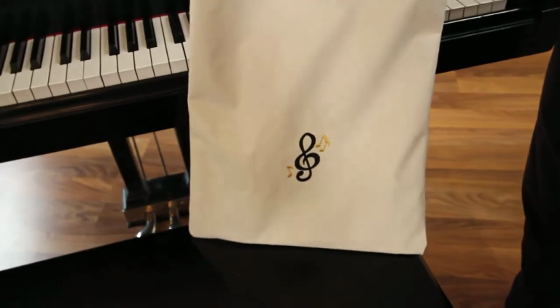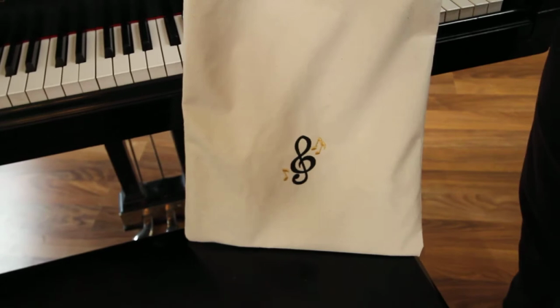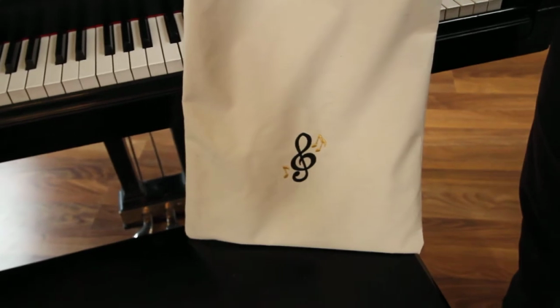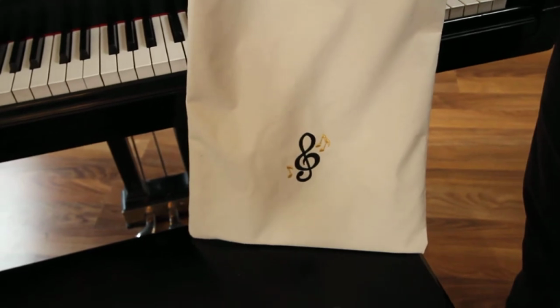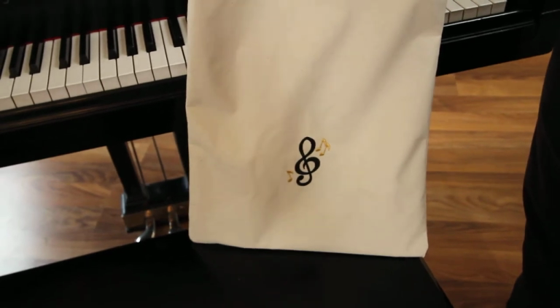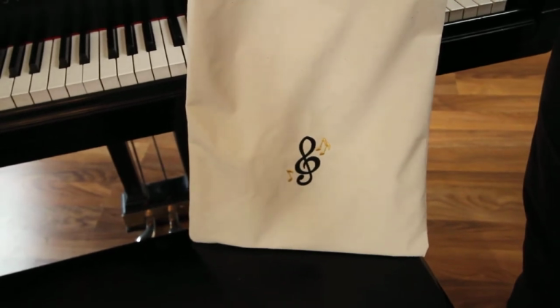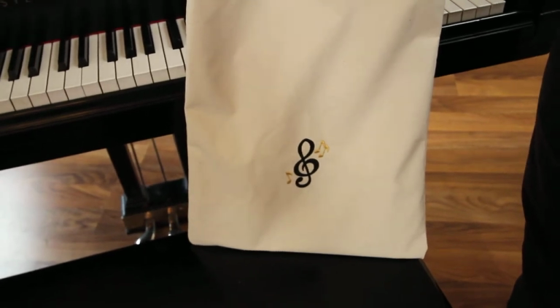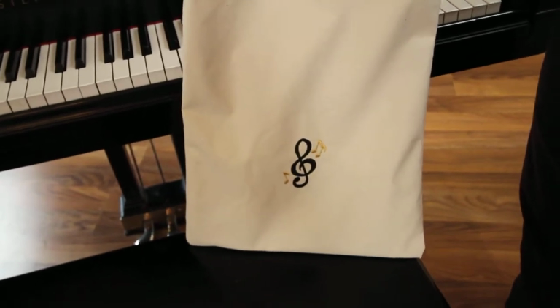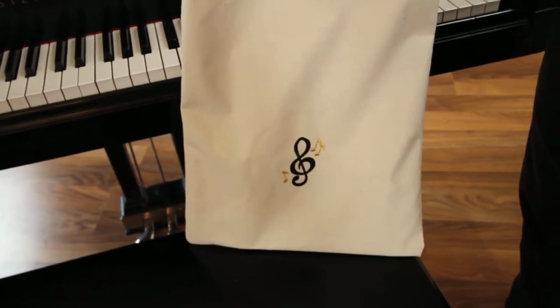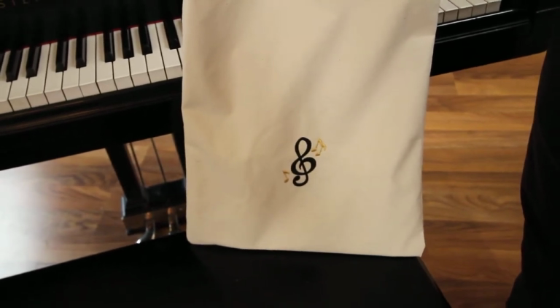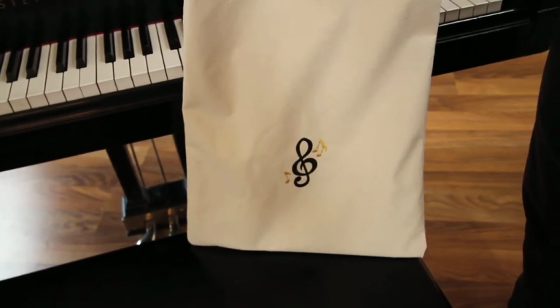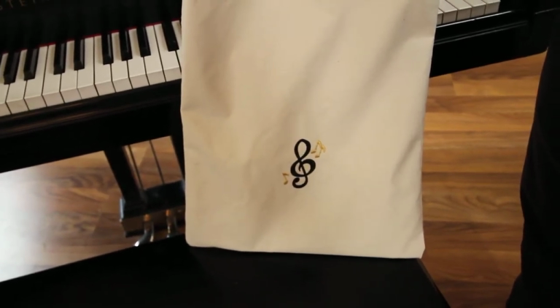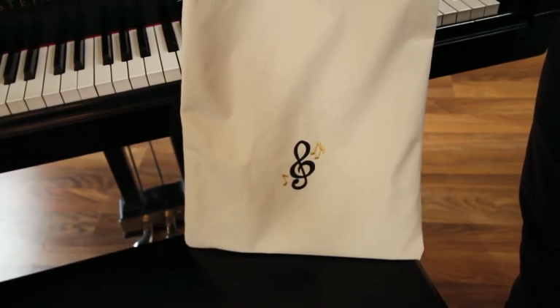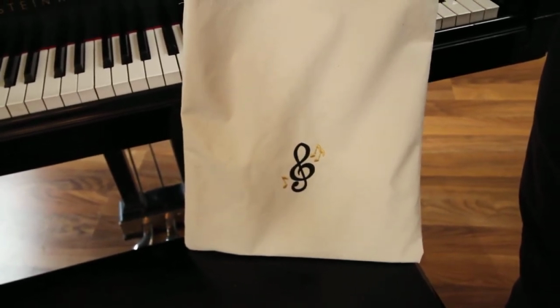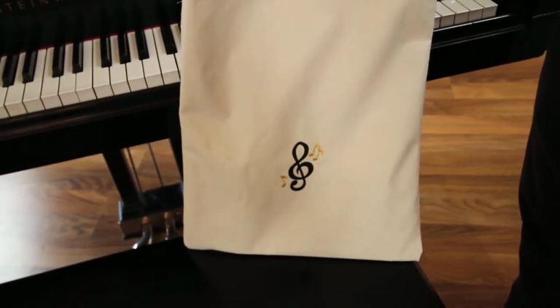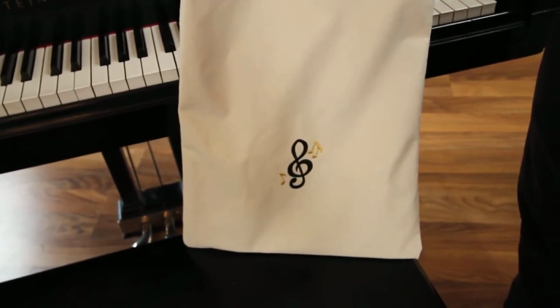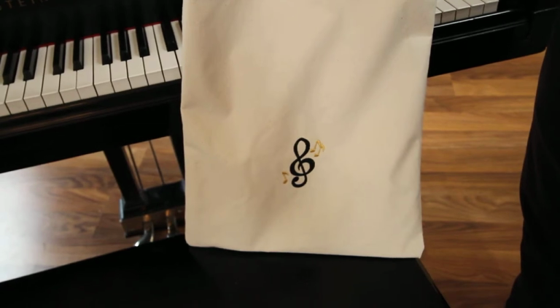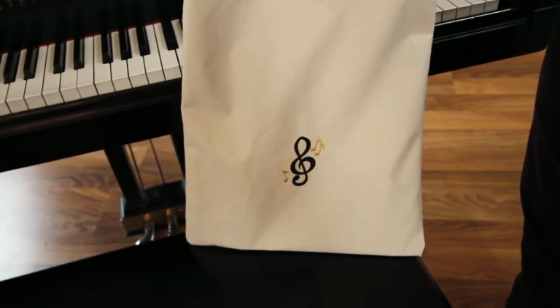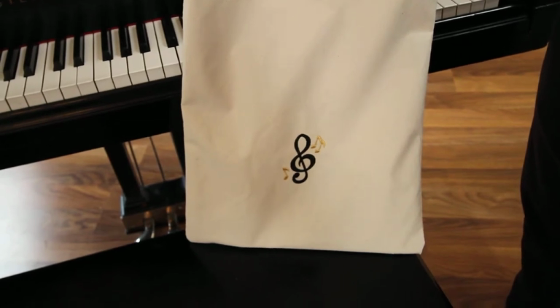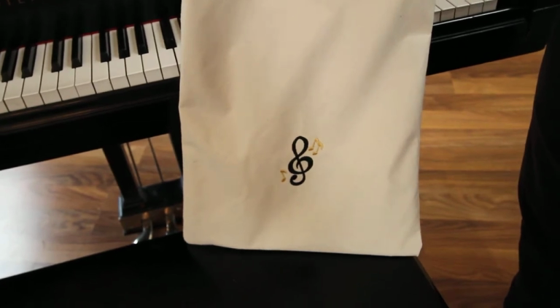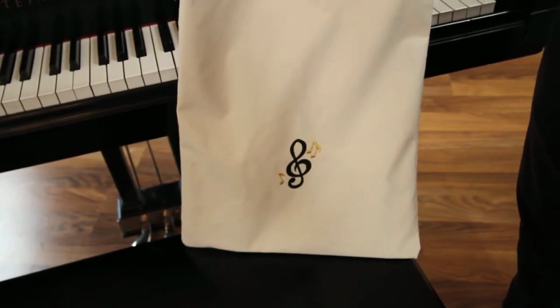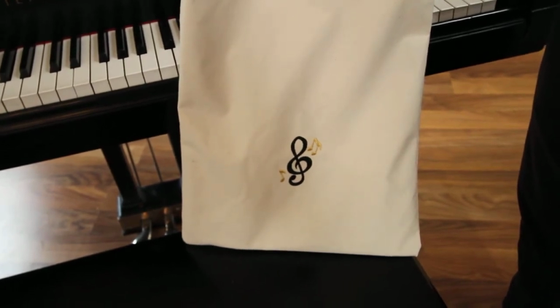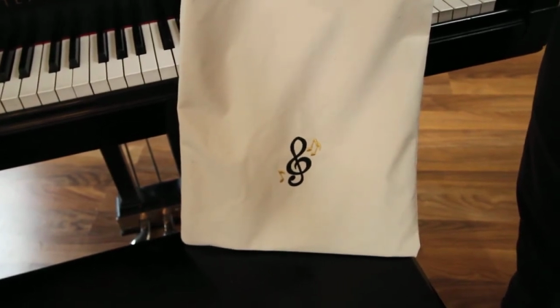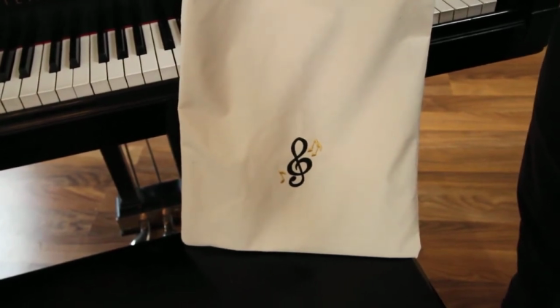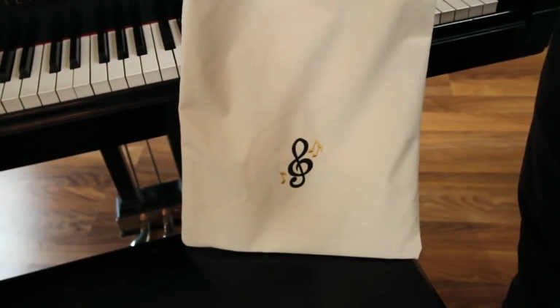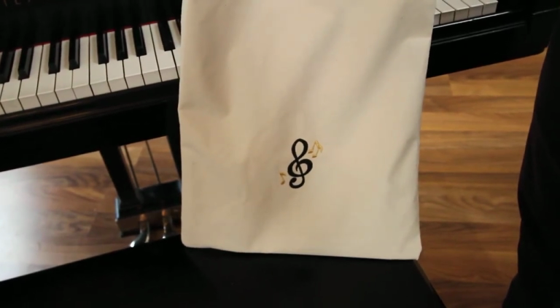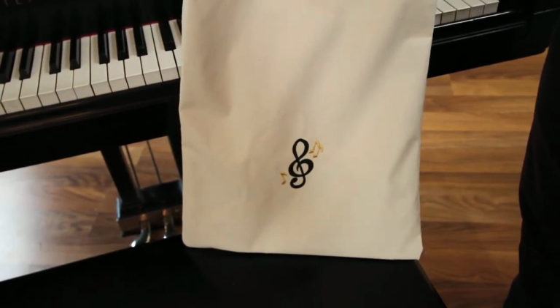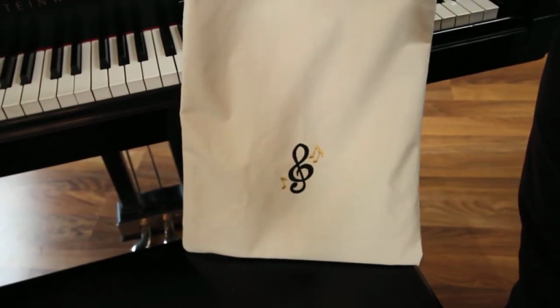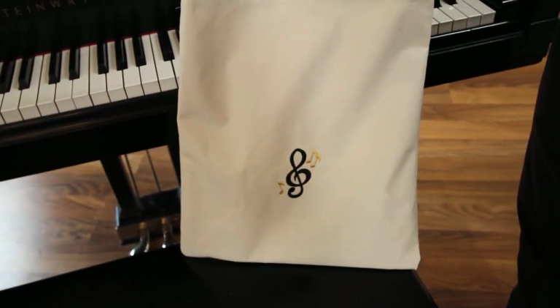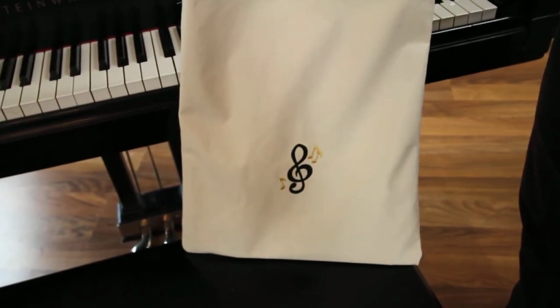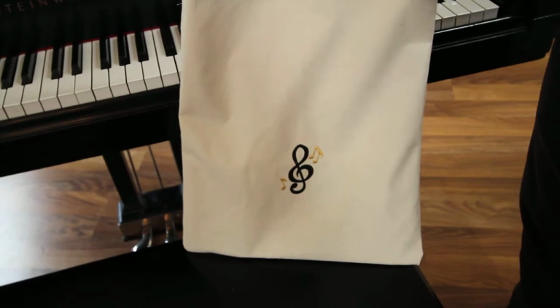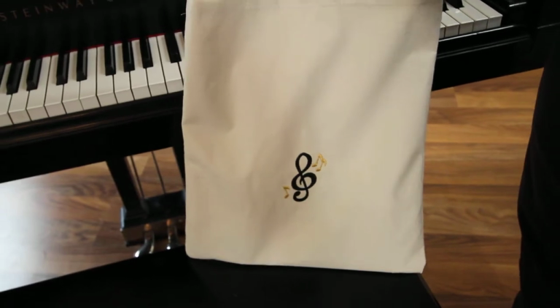So black and gold — we're kind of trying to imitate the Steinway colors. All you've got to do is put their books in.